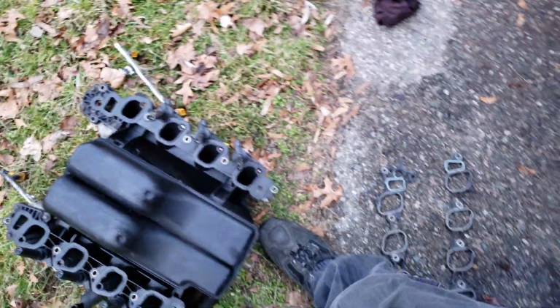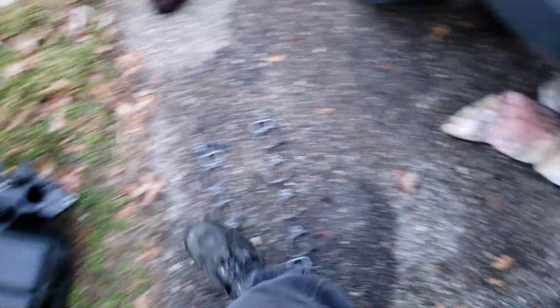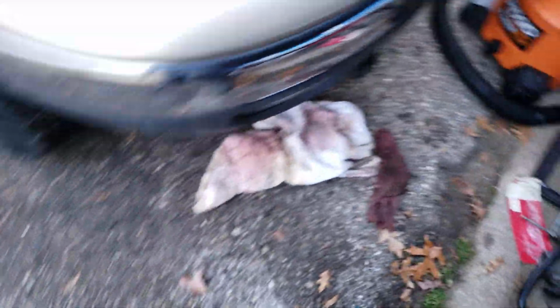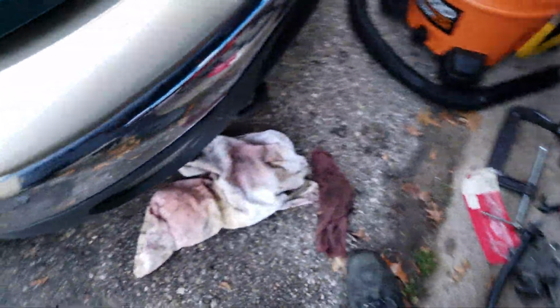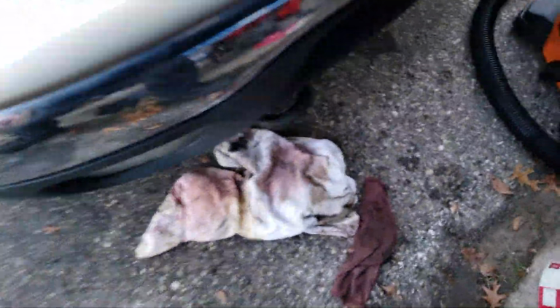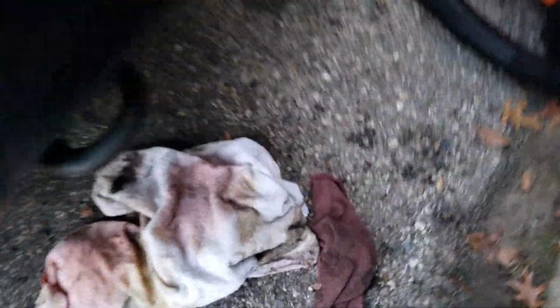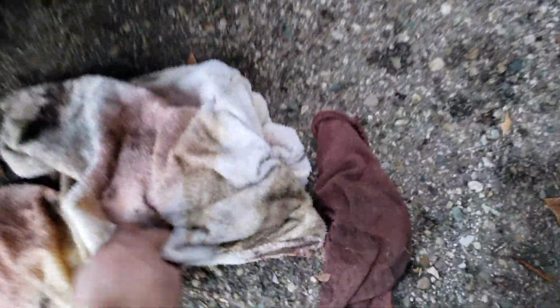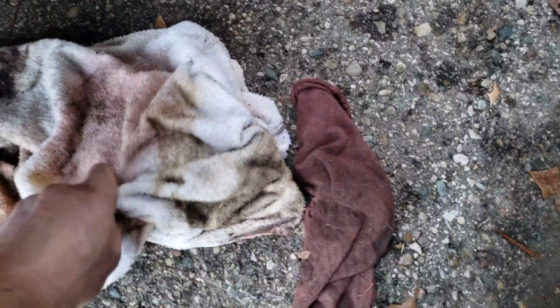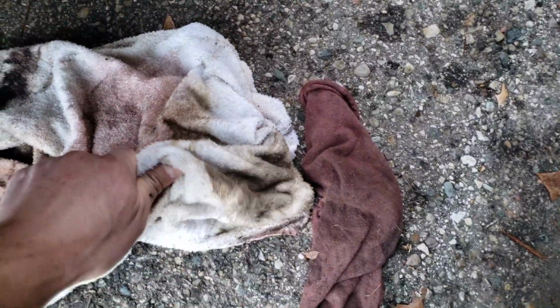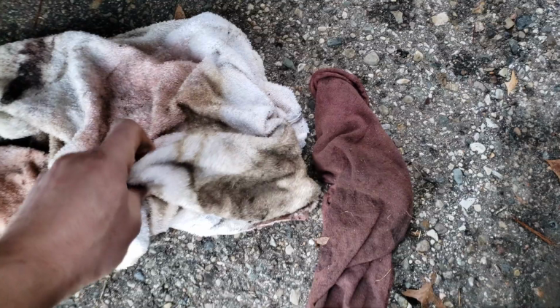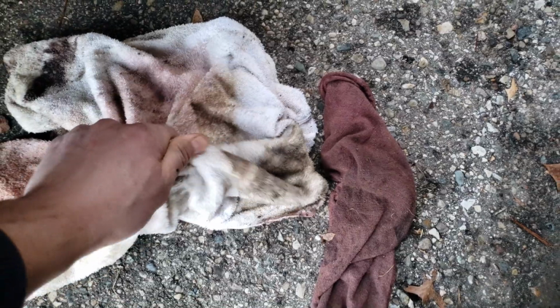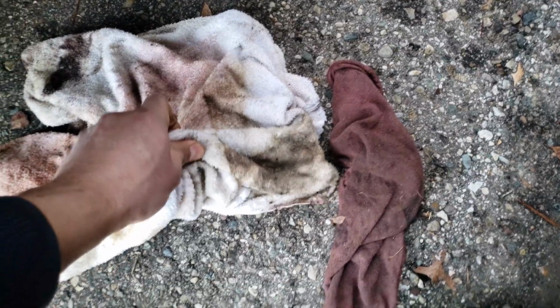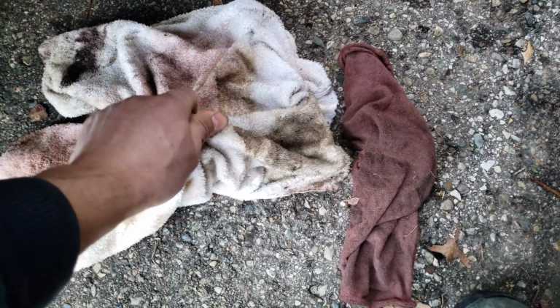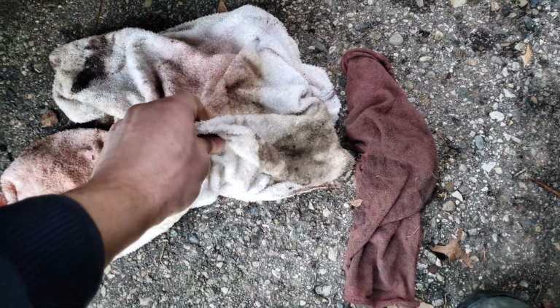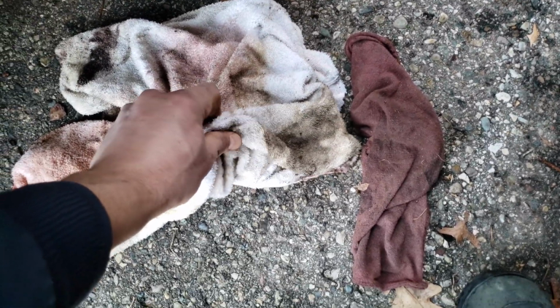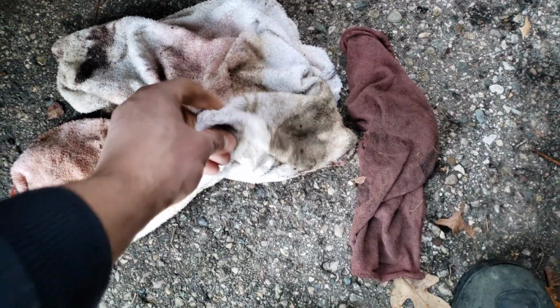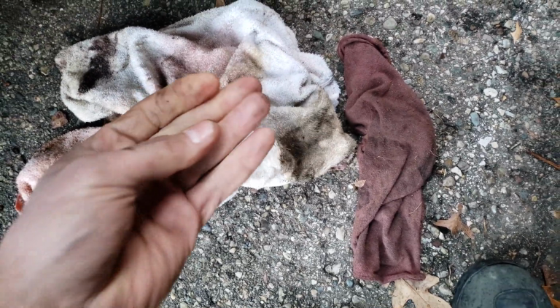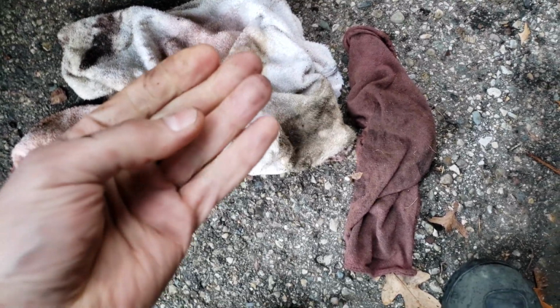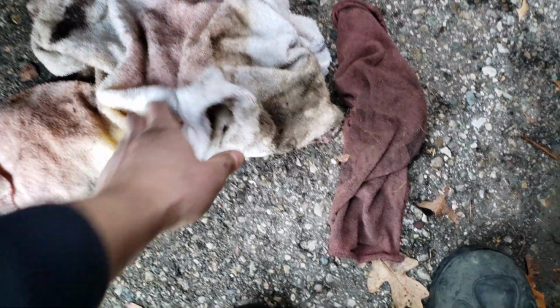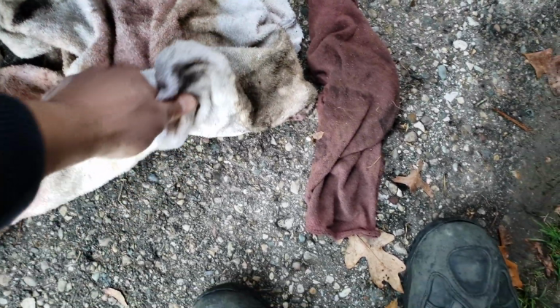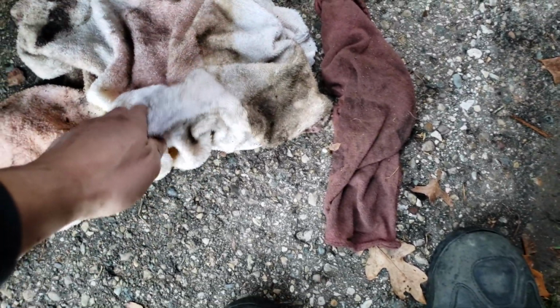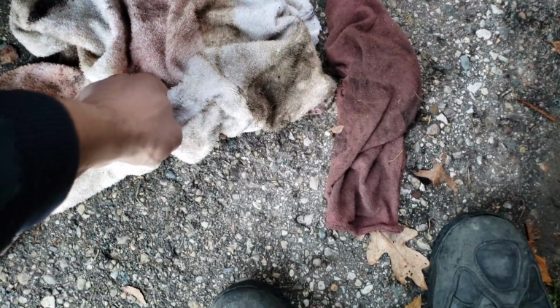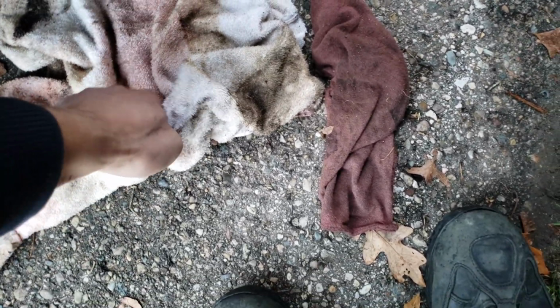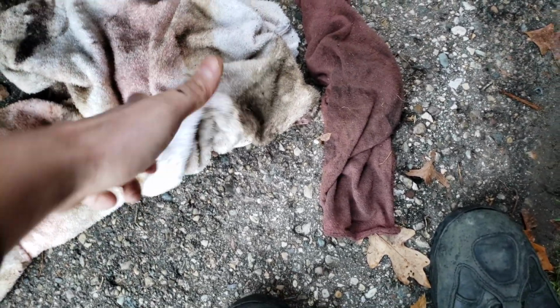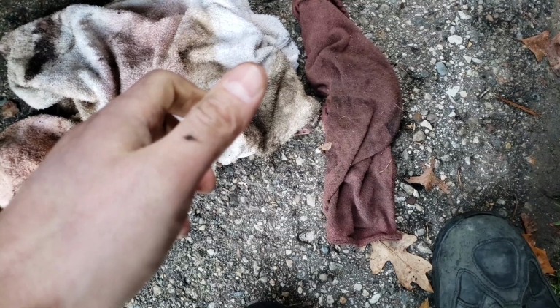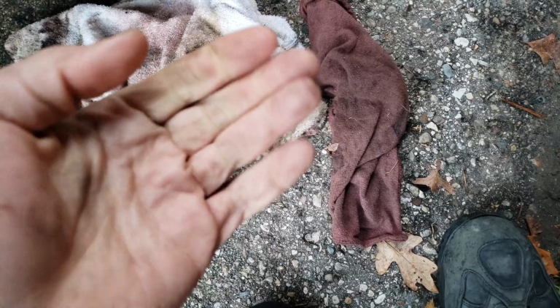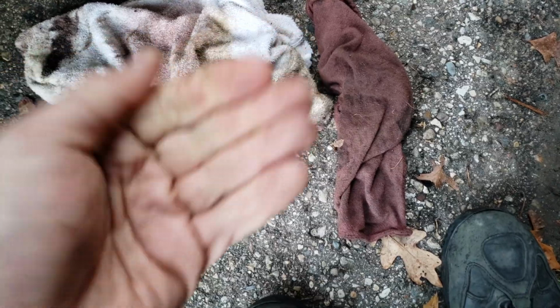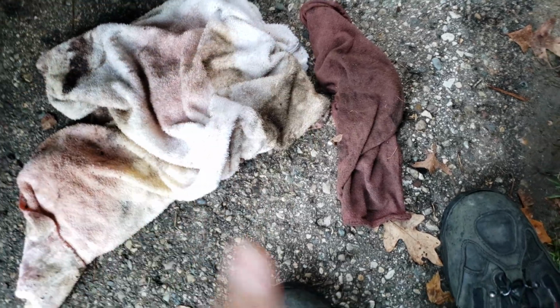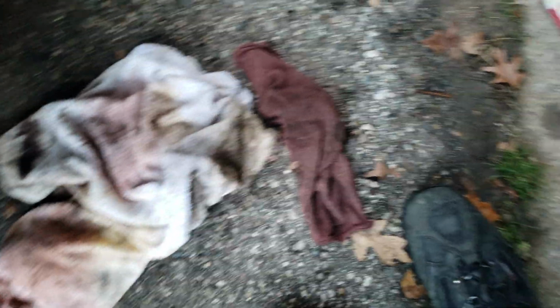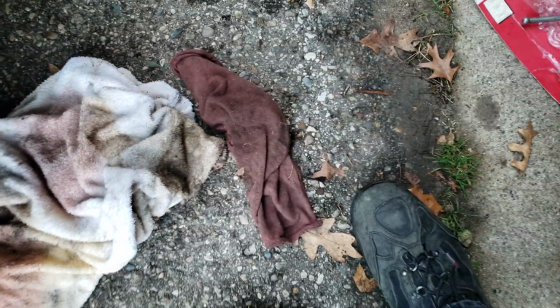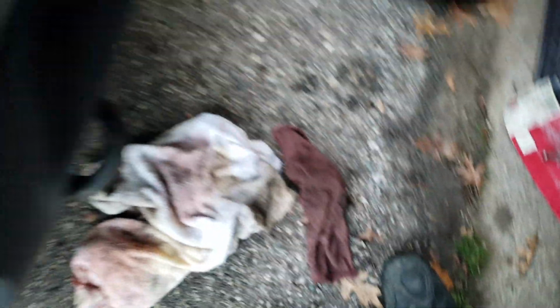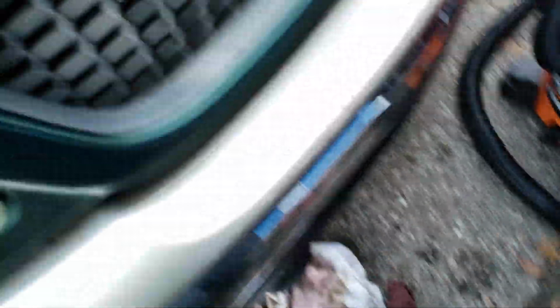Now I've got to put the new one in. I got a new one sitting in the box — I ordered it off eBay, 100 bucks shipped. And it looked to be all intact.